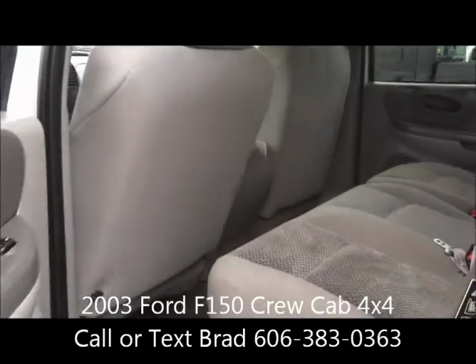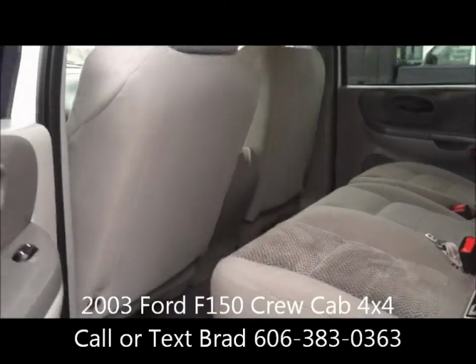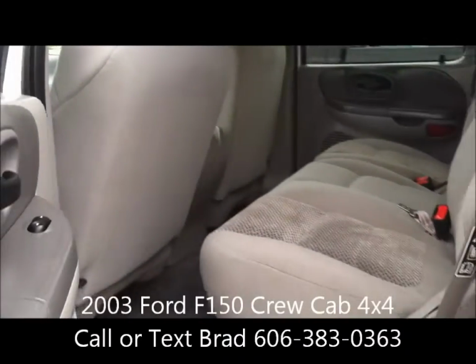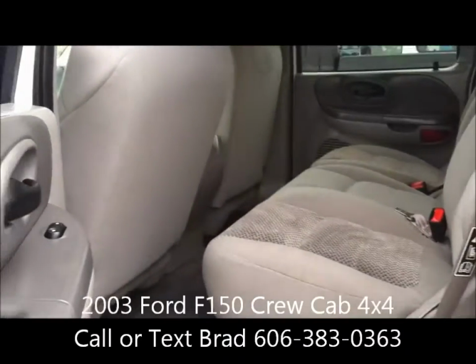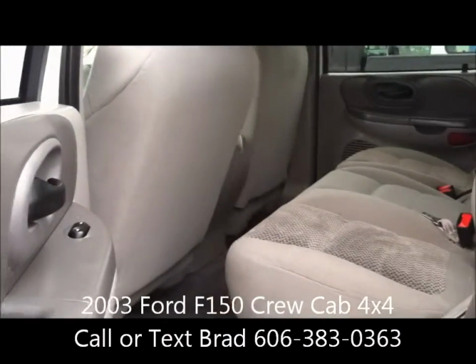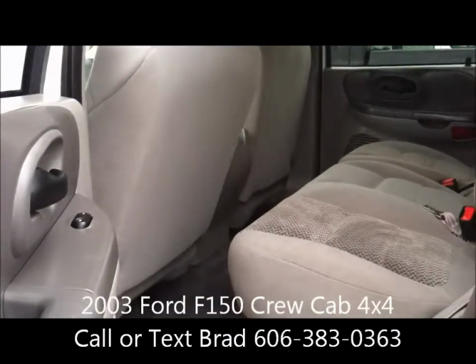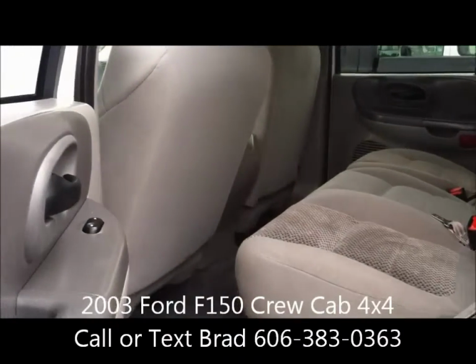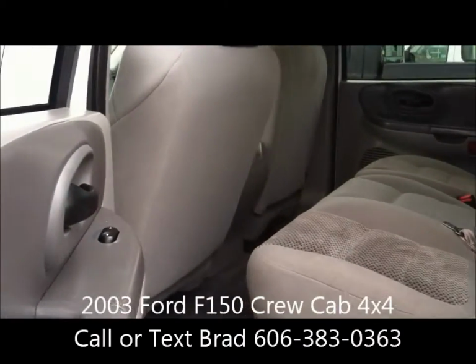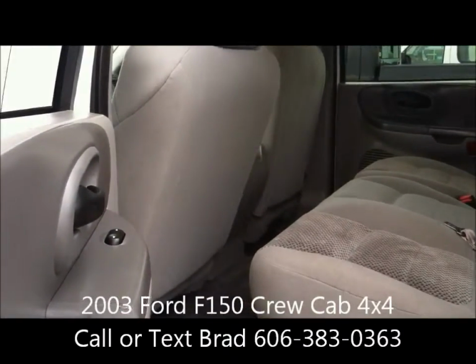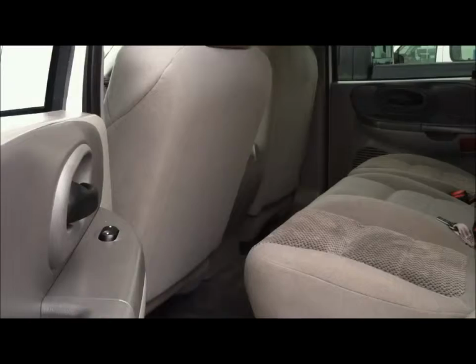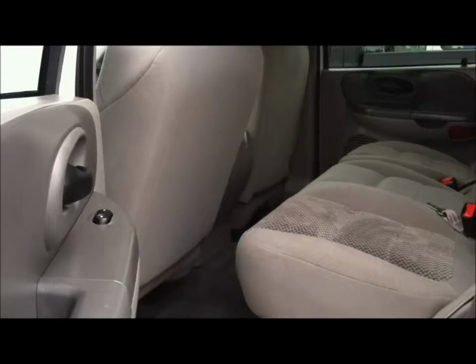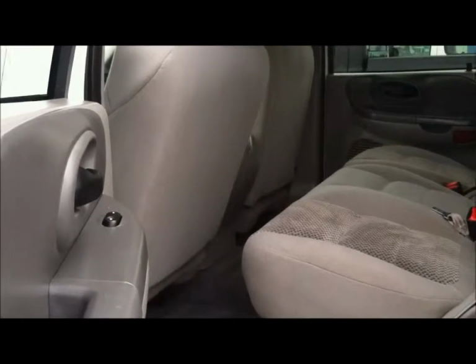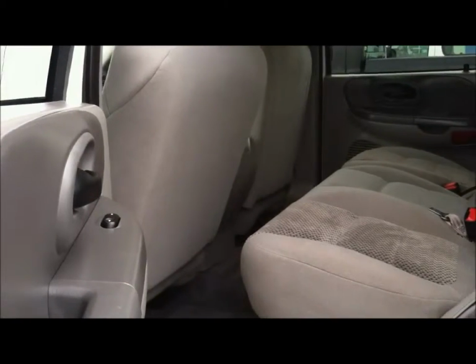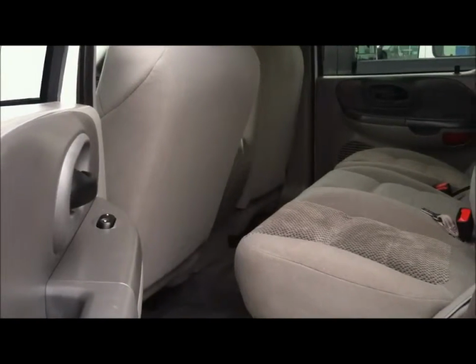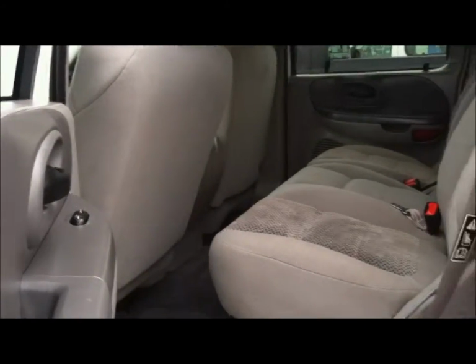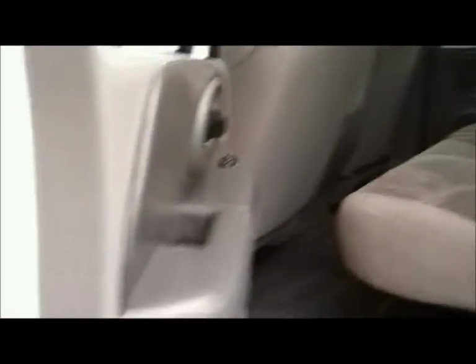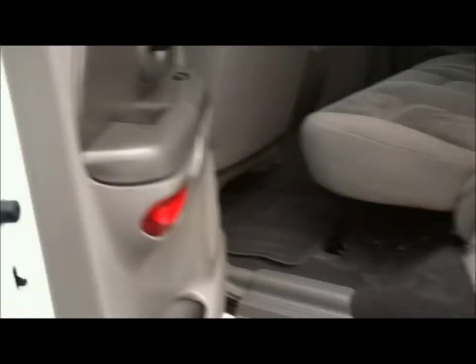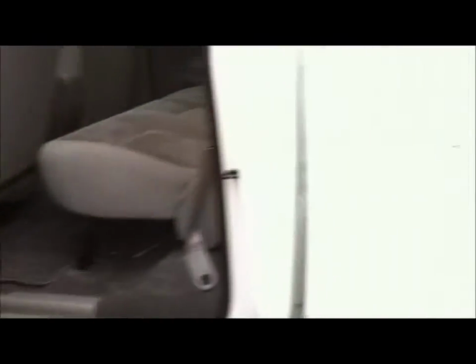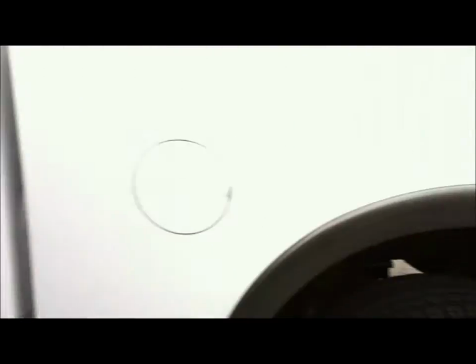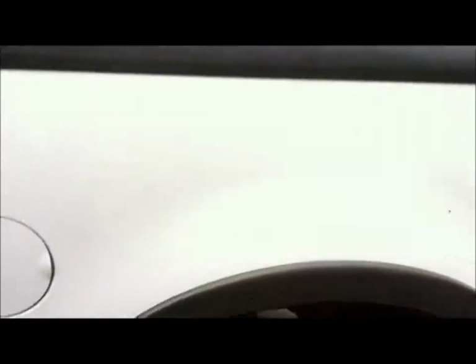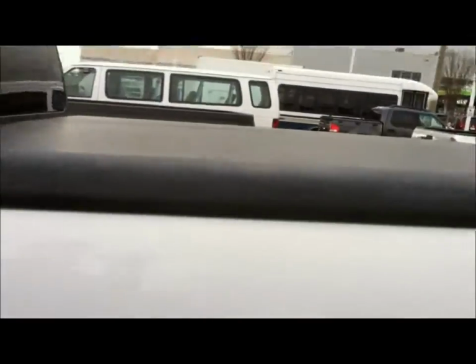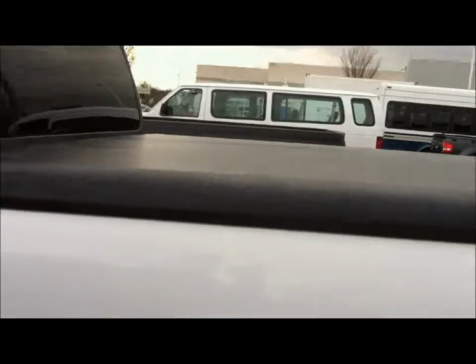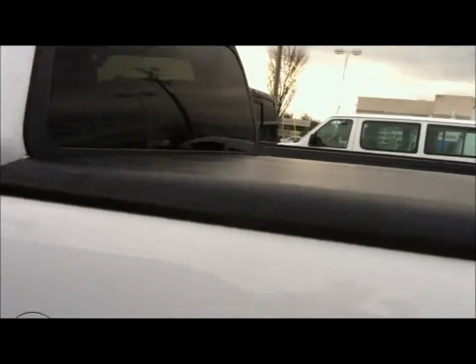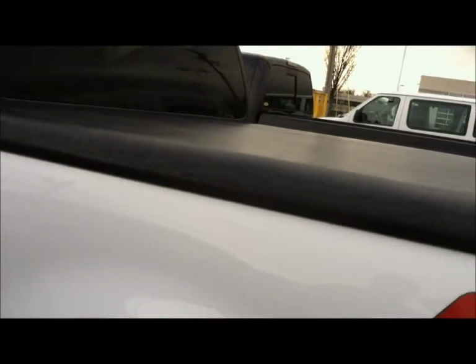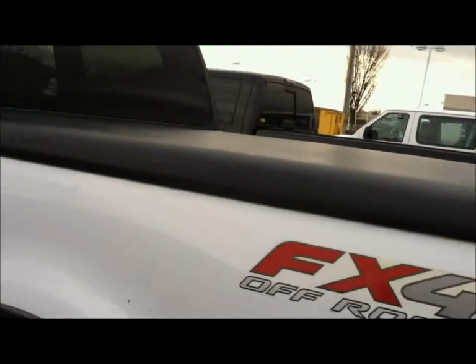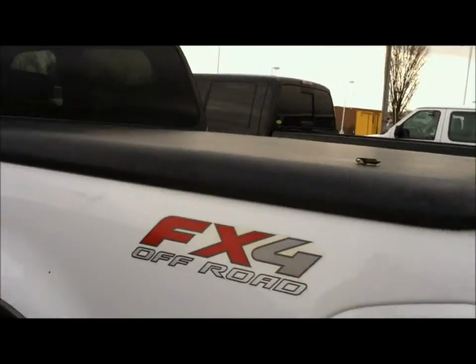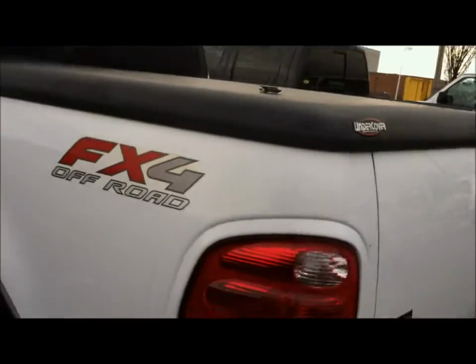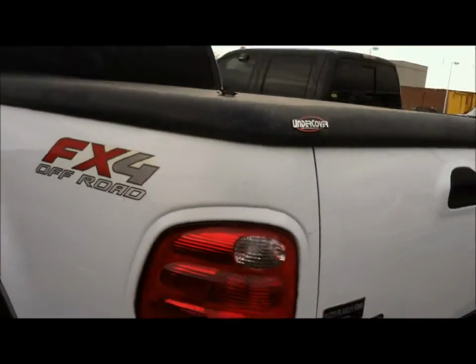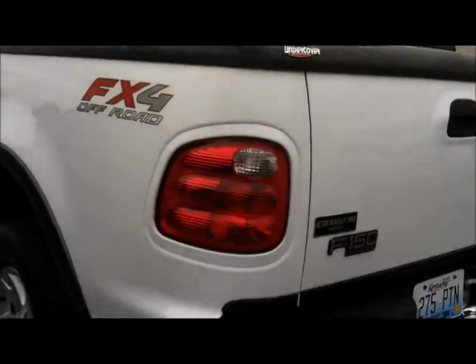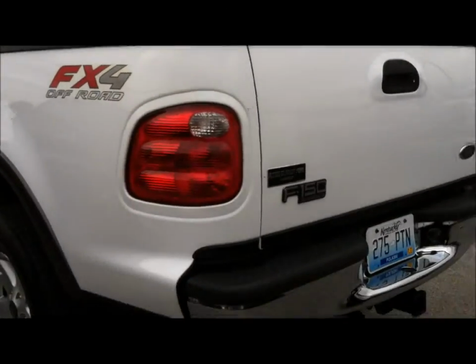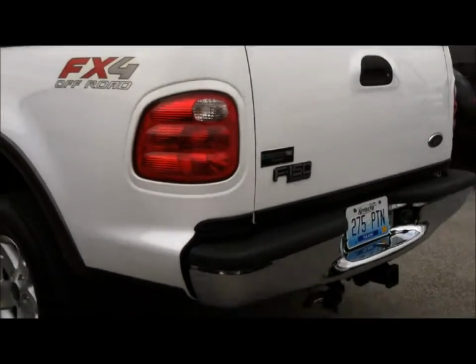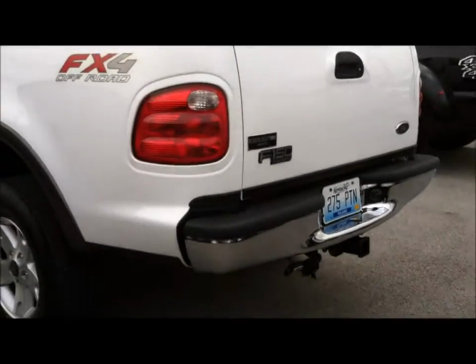Here in the back you have room for three, and of course those seats do fold up for ease of cargo if you need it. This truck has the hard plastic tonneau cover on it as well as the tow package.